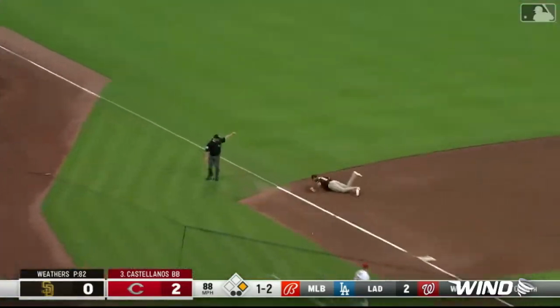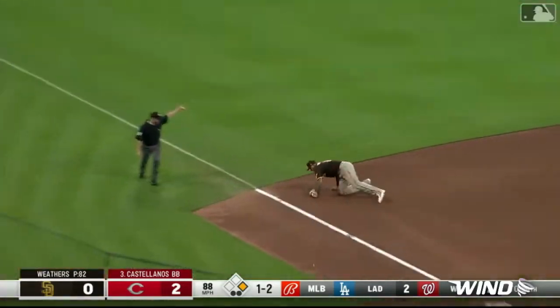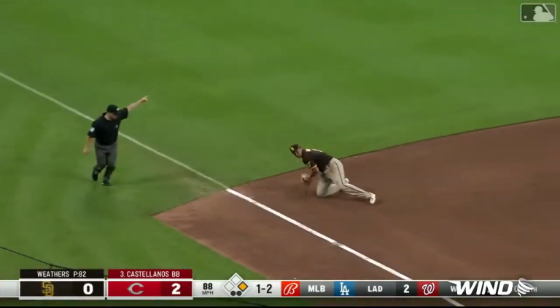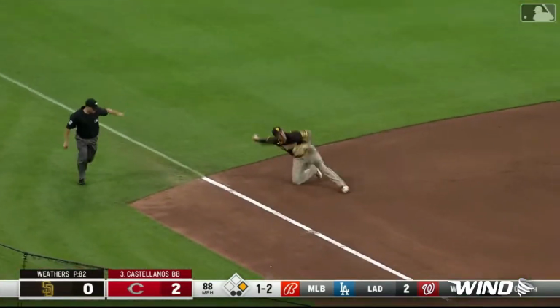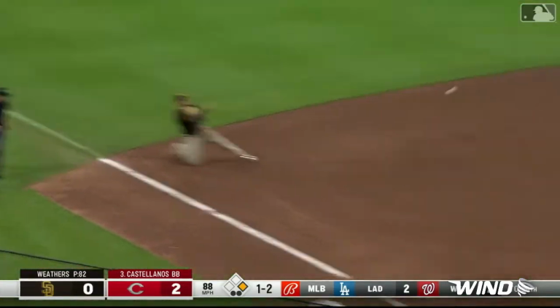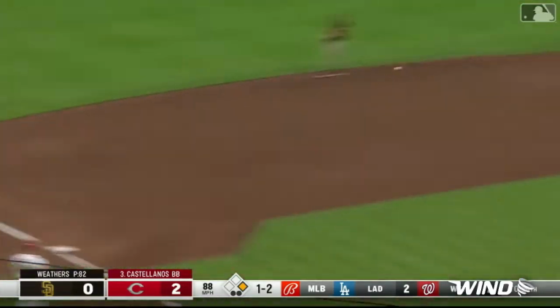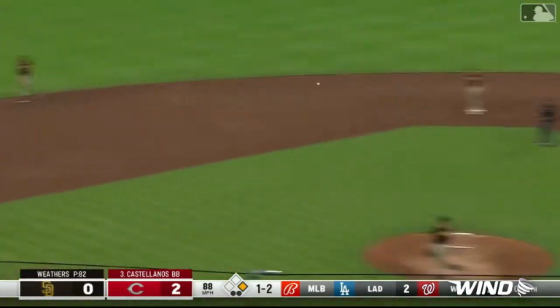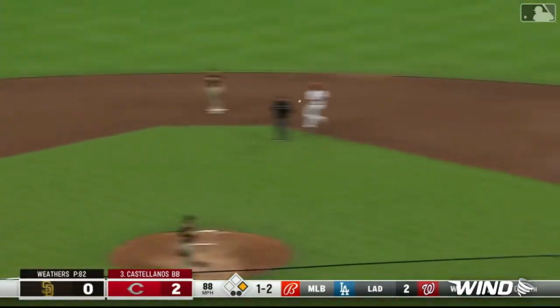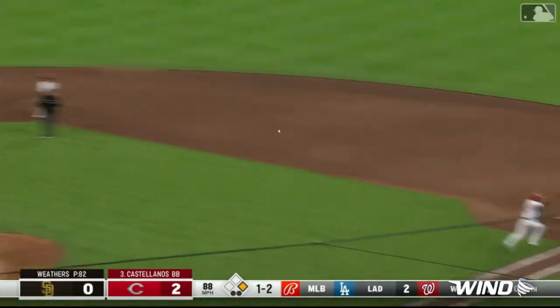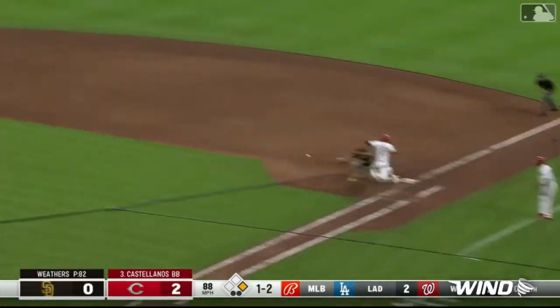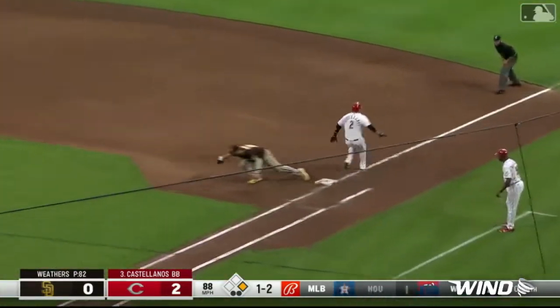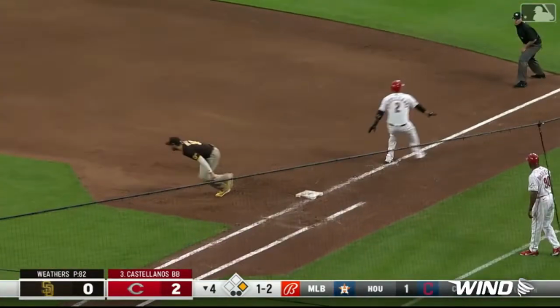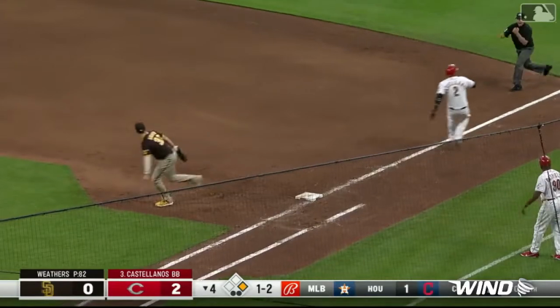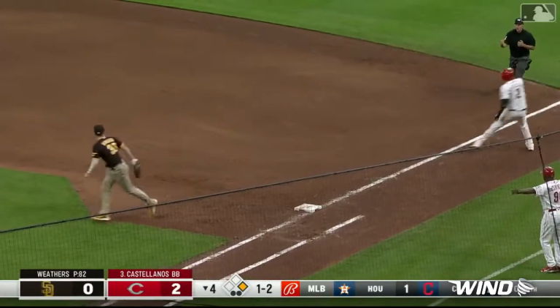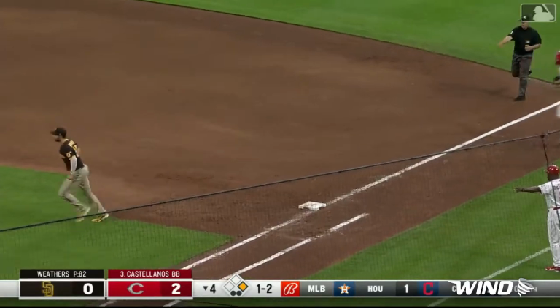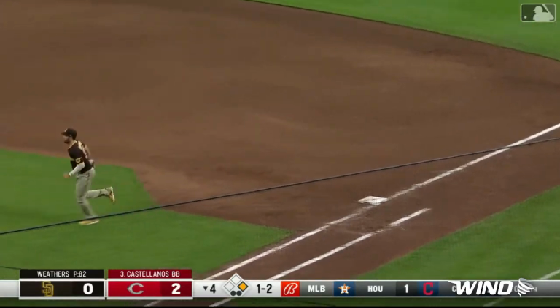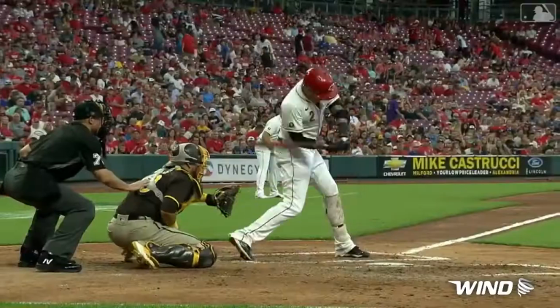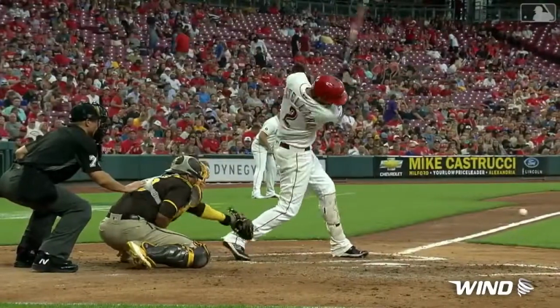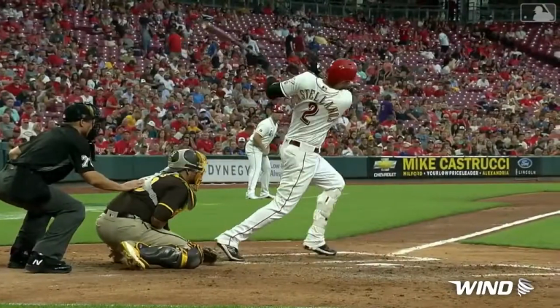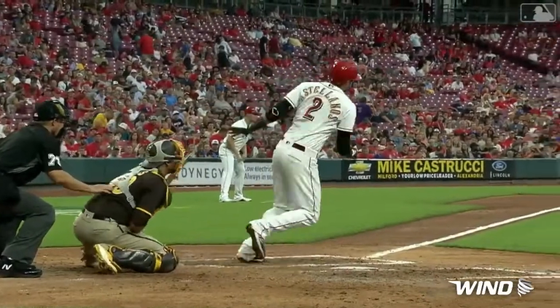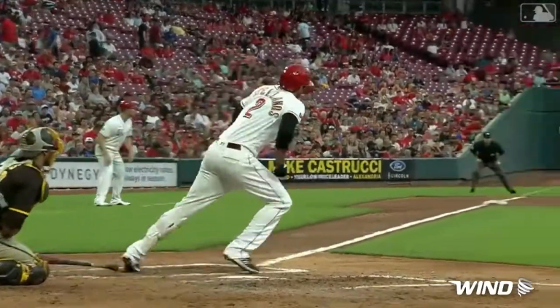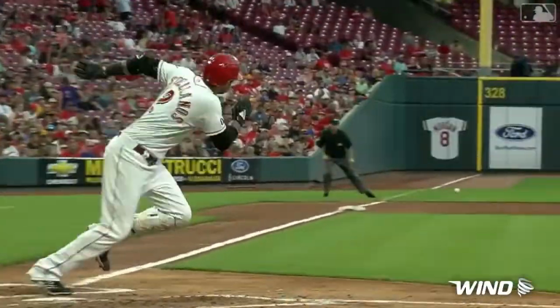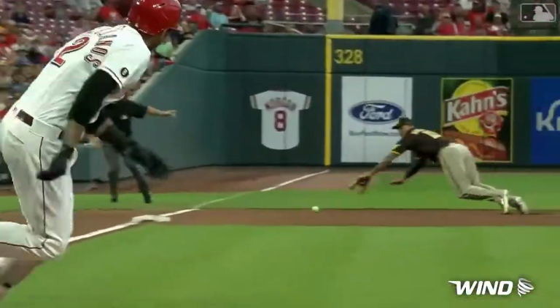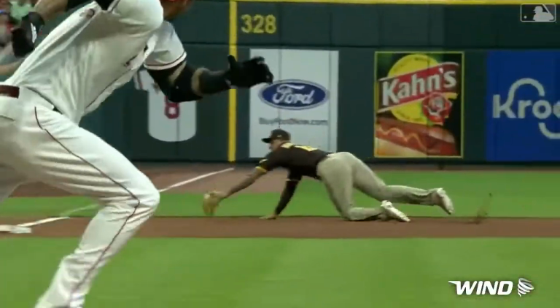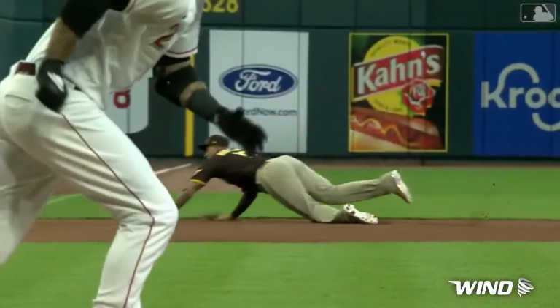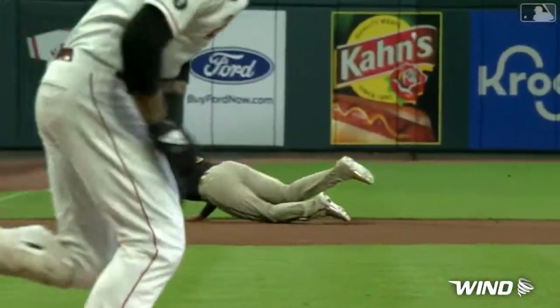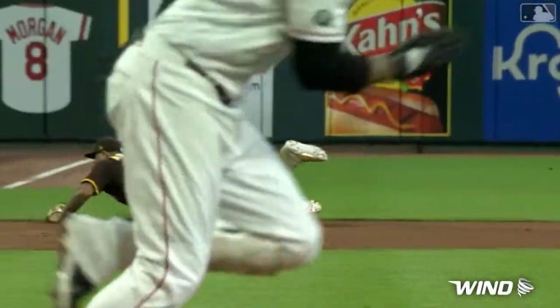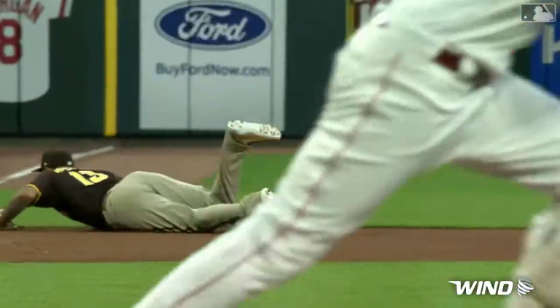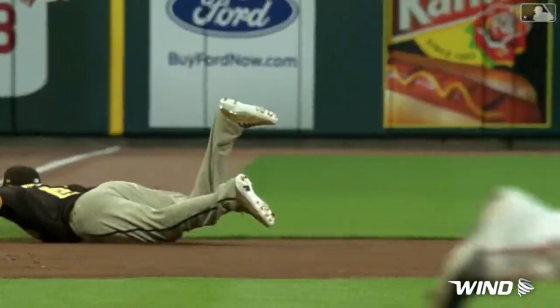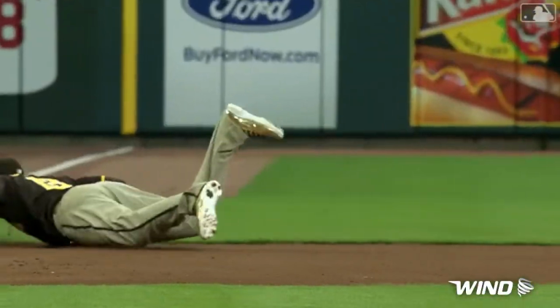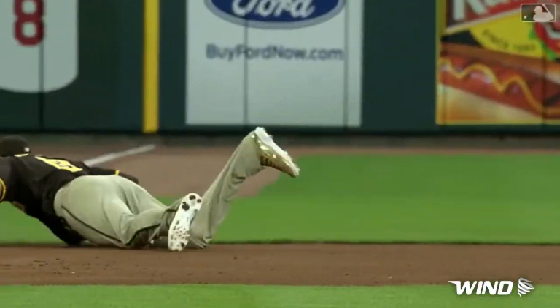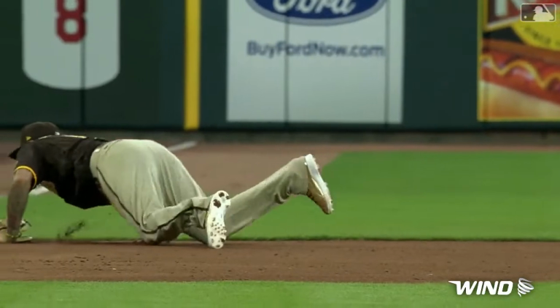Down to third and picked by Machado from one knee. The throw is in time. Manny Machado, the defensive spectacular play.